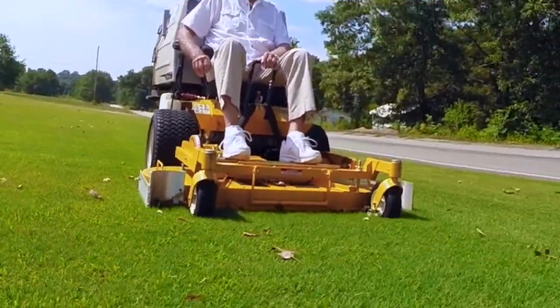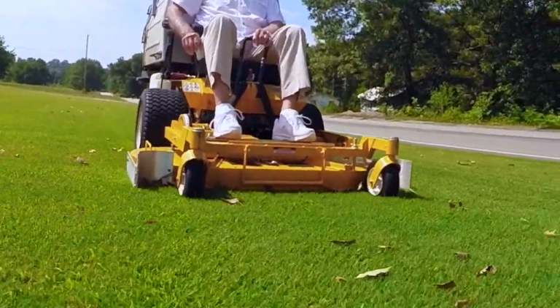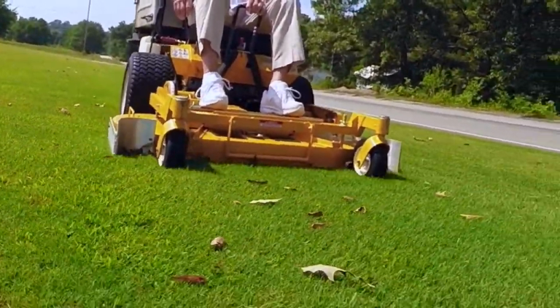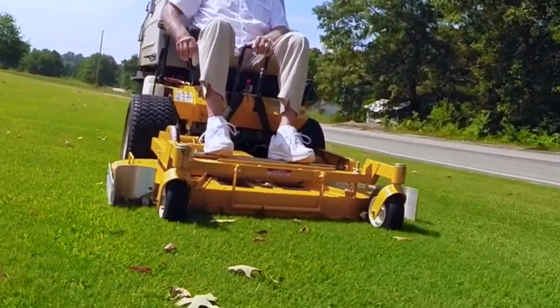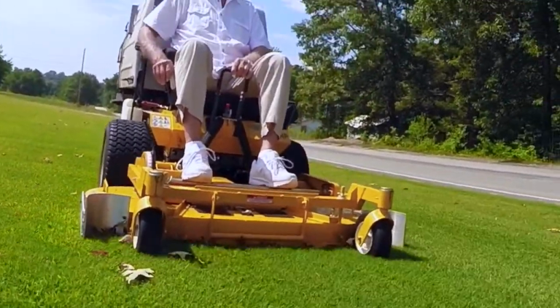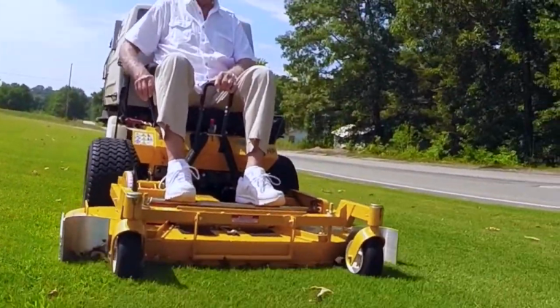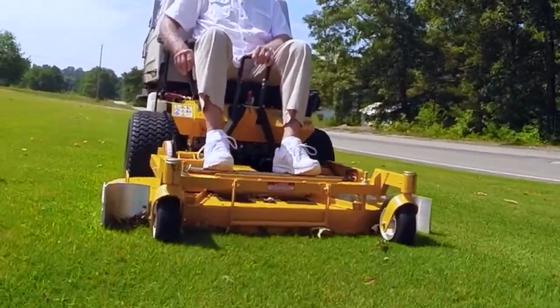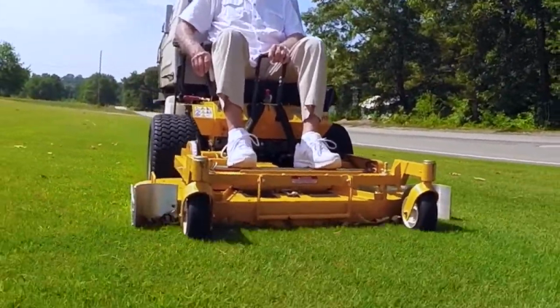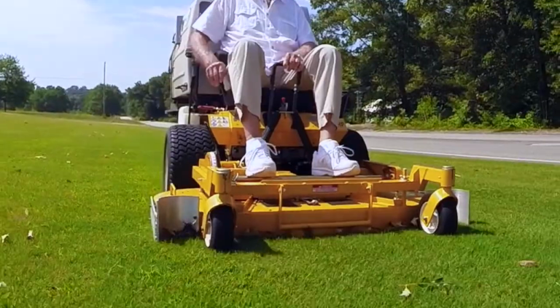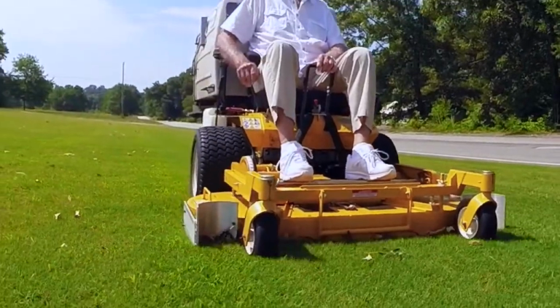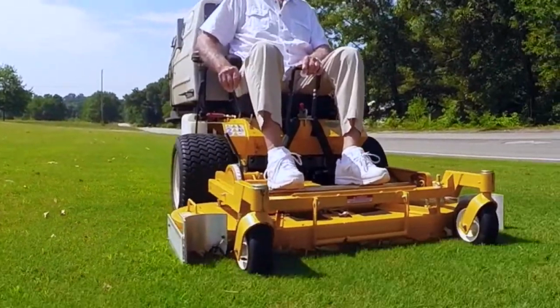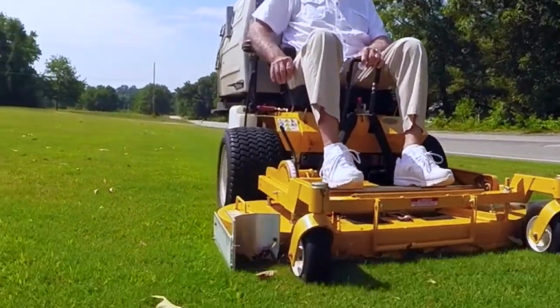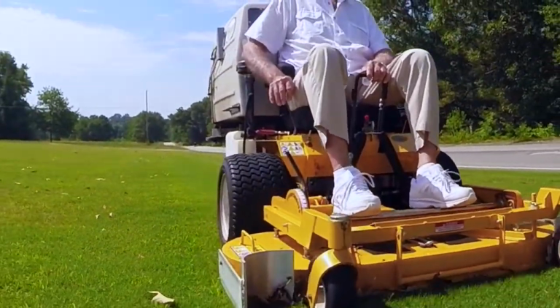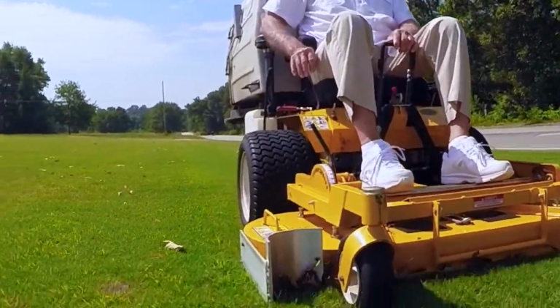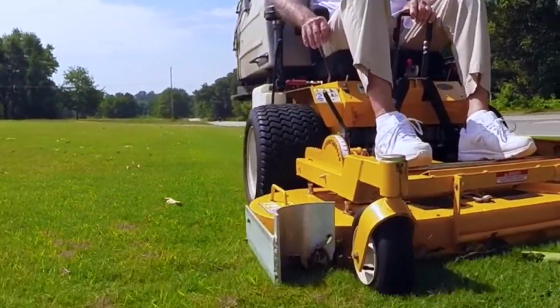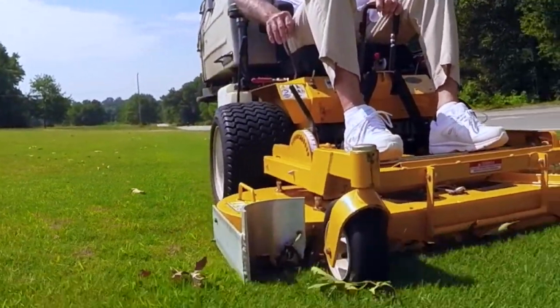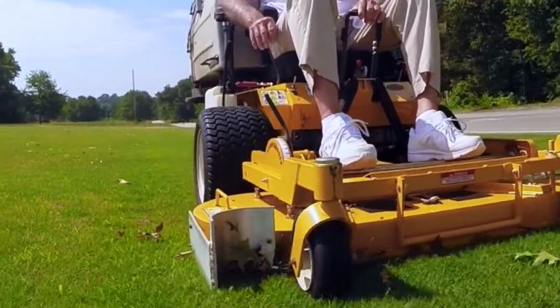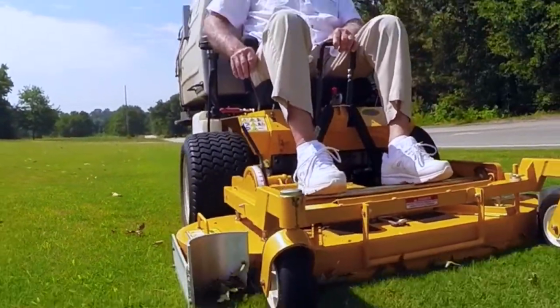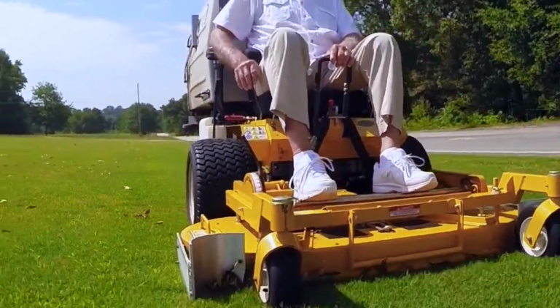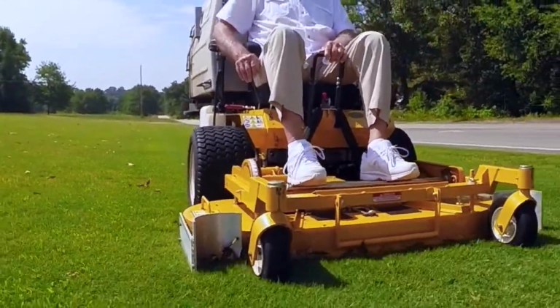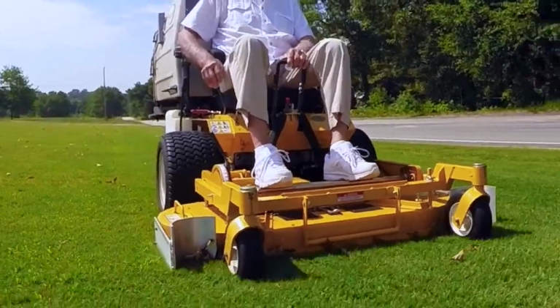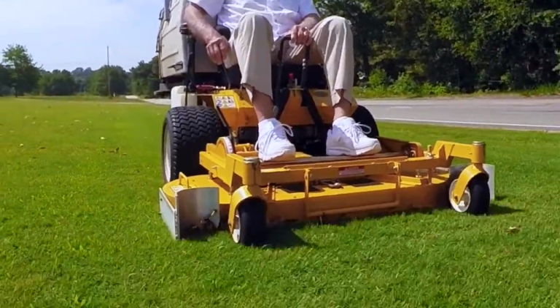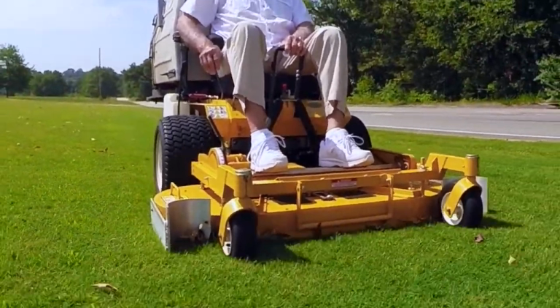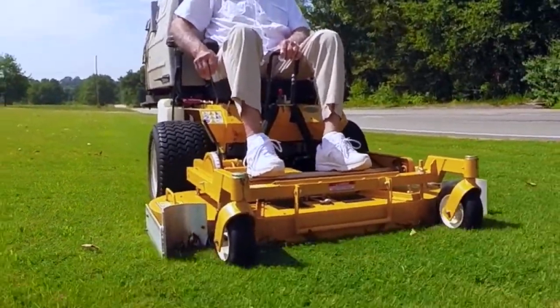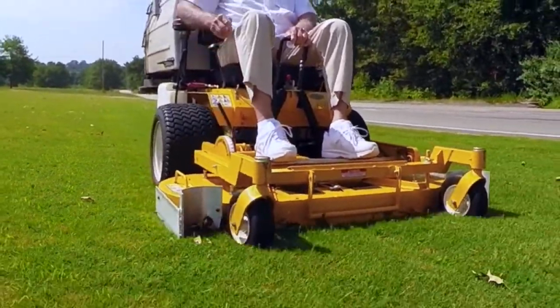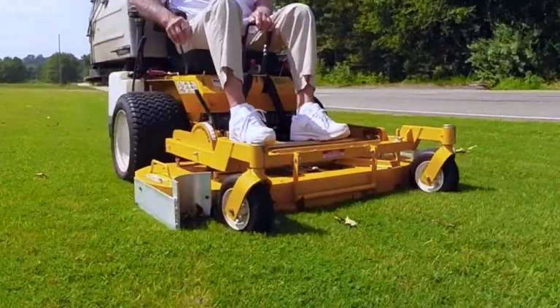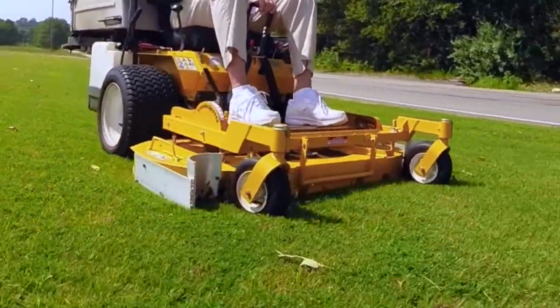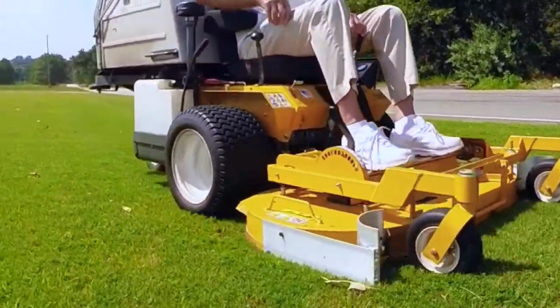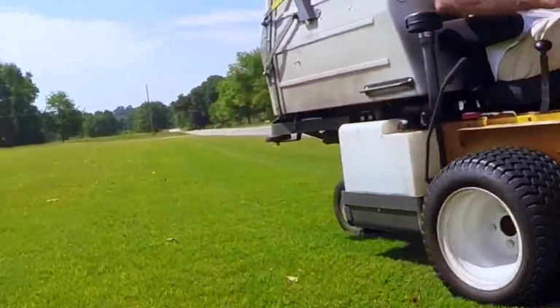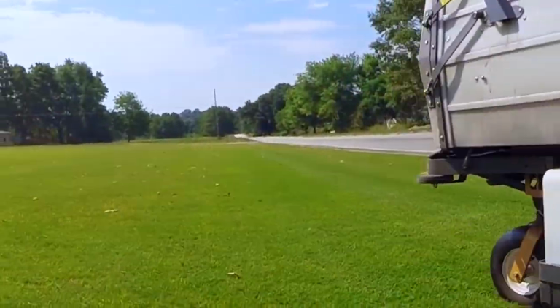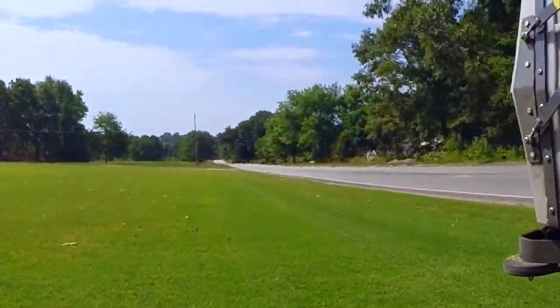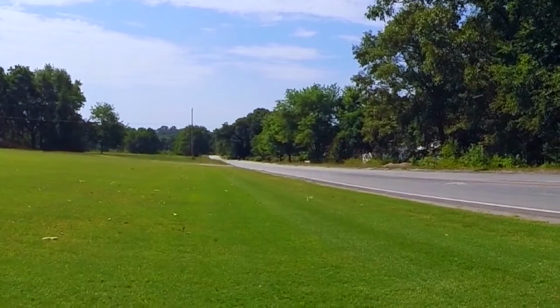Our mower is a 48-inch Walker and we only allow two to four inches to mow the grass, making a huge savings in time and fuel — and best of all, leaving a completely clean lawn, as you can see behind me.